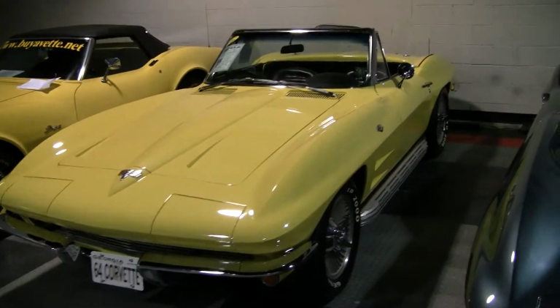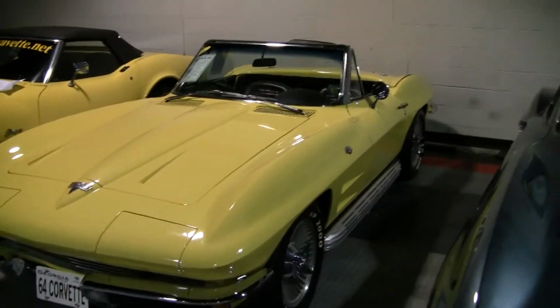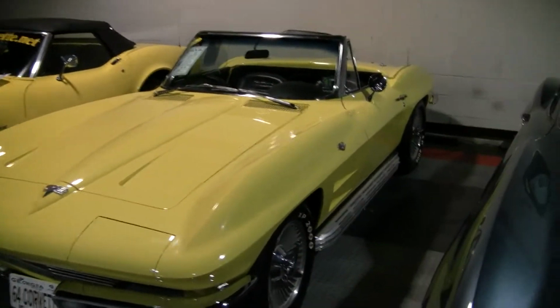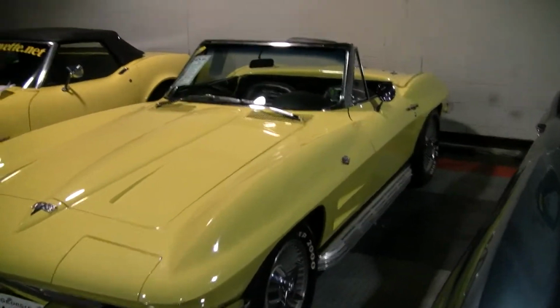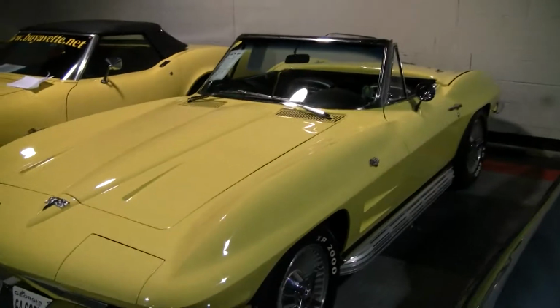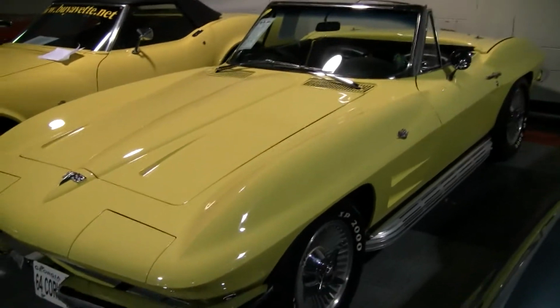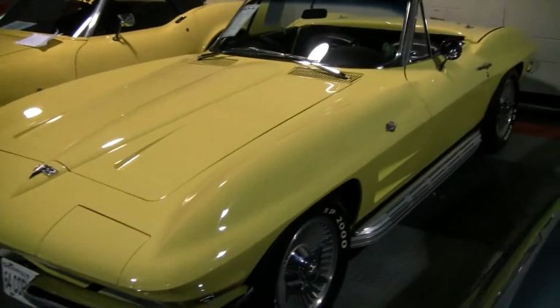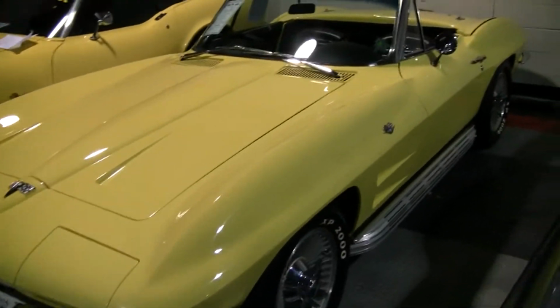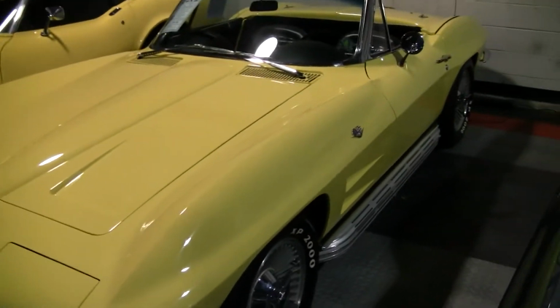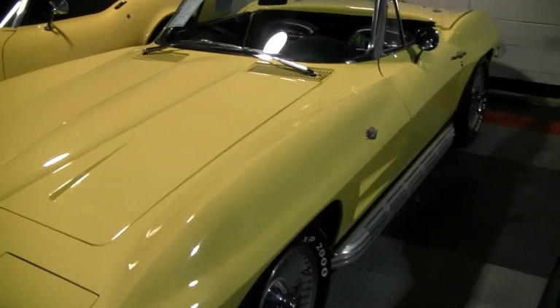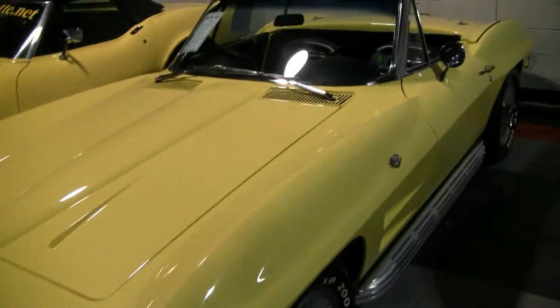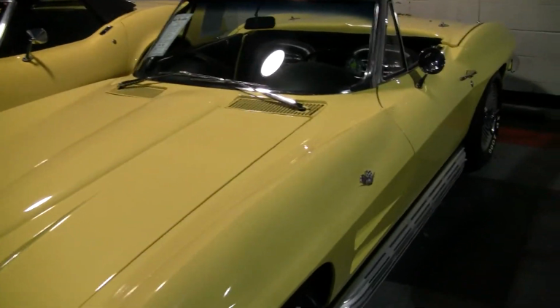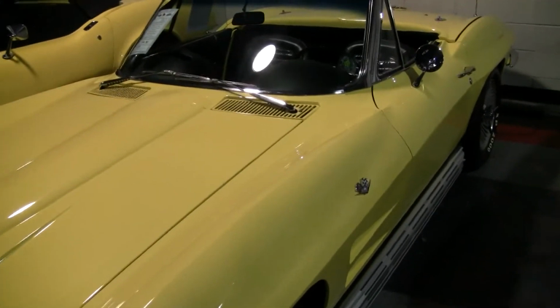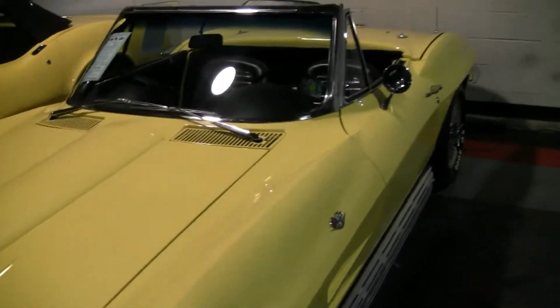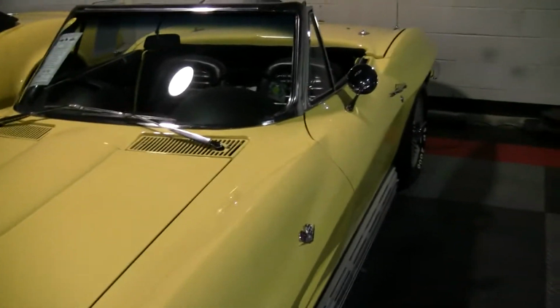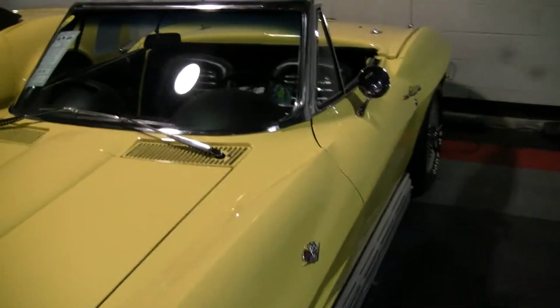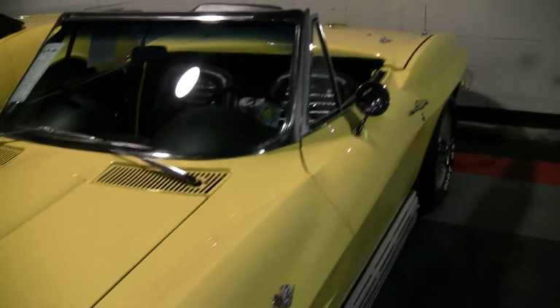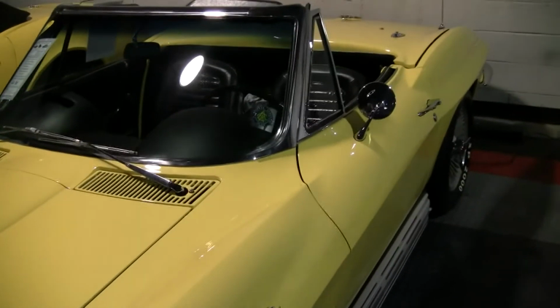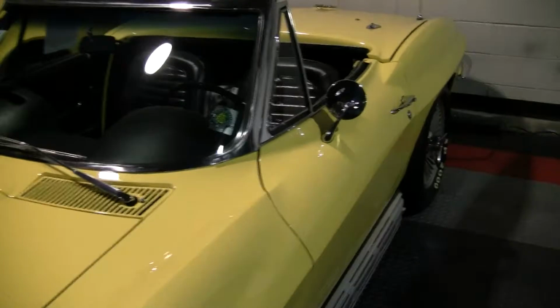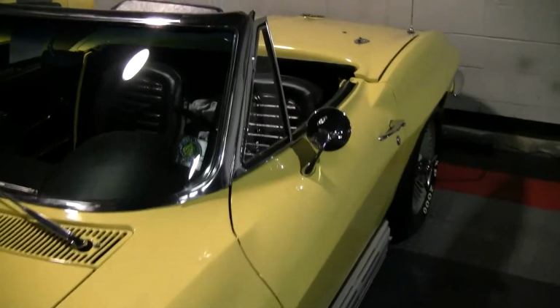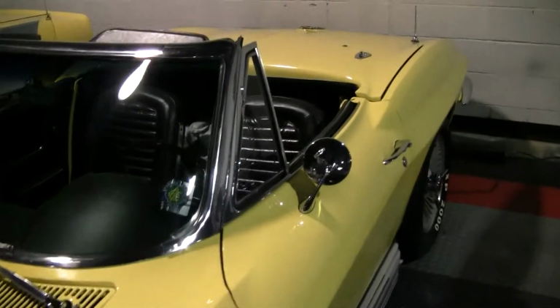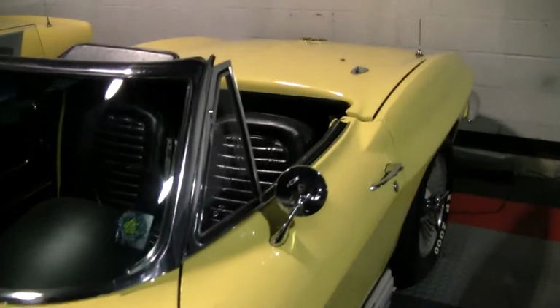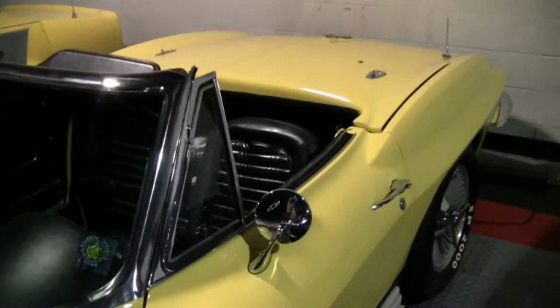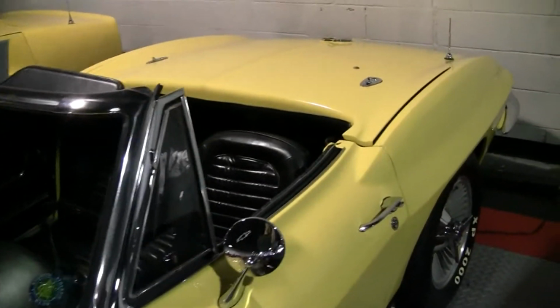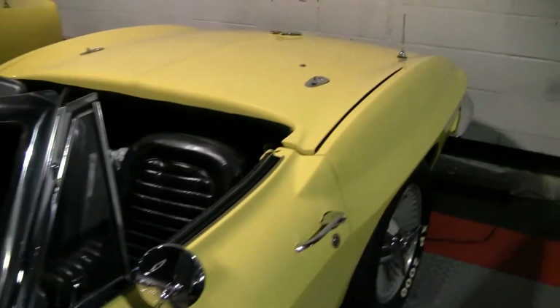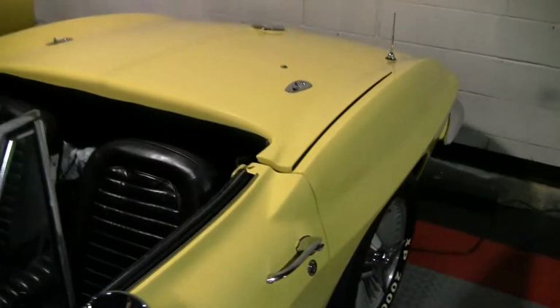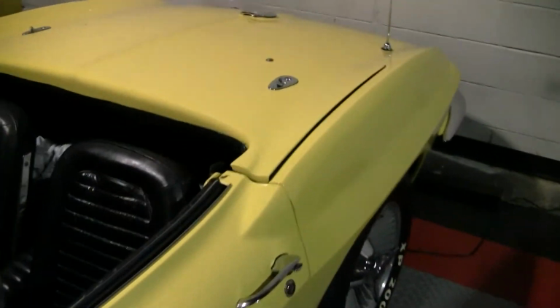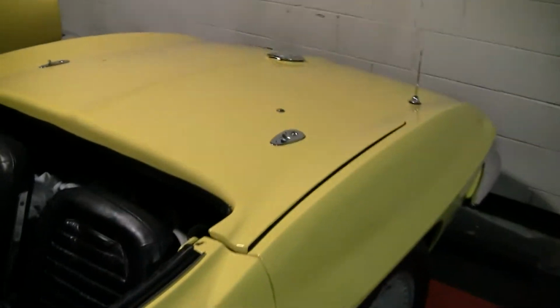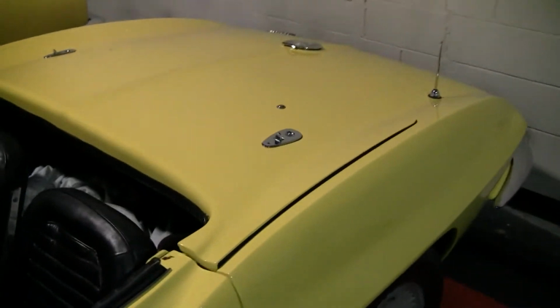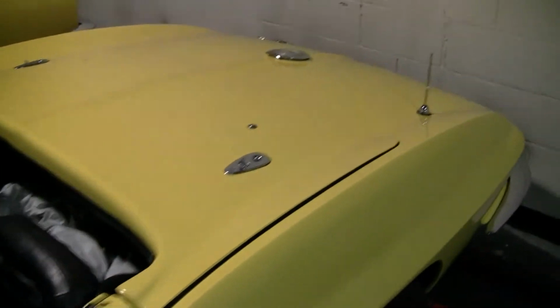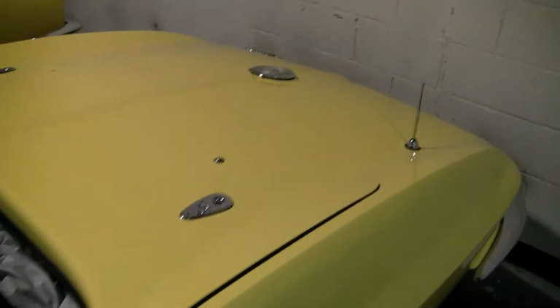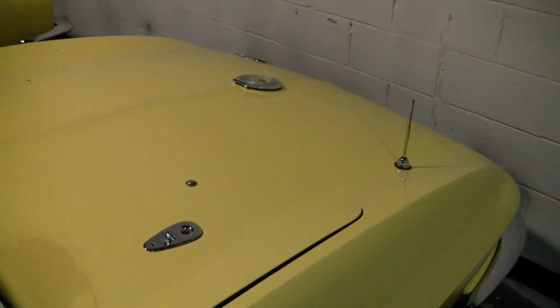The first thing I've got to say about this car is it has one of the best paint jobs I've ever seen. It's recent and cost in excess of $20,000. I've got receipts documenting that.